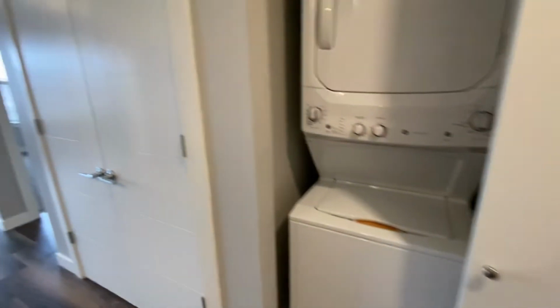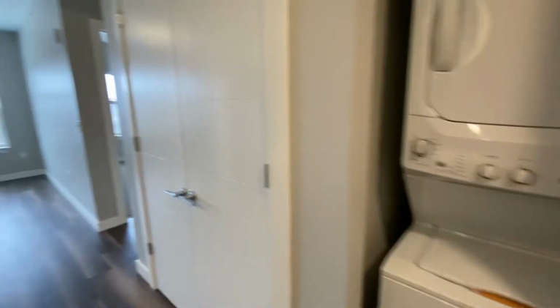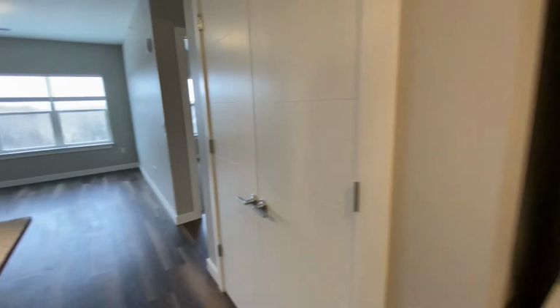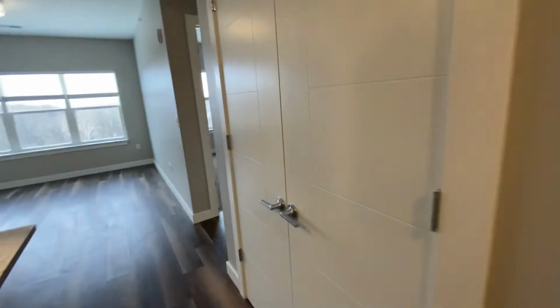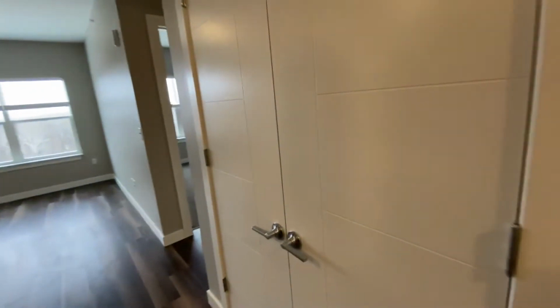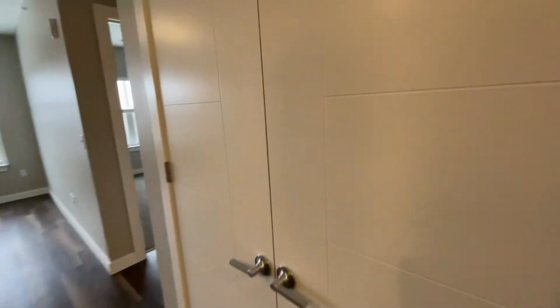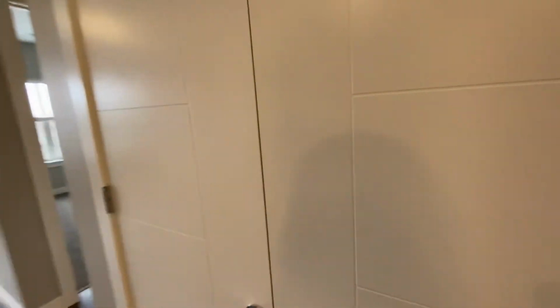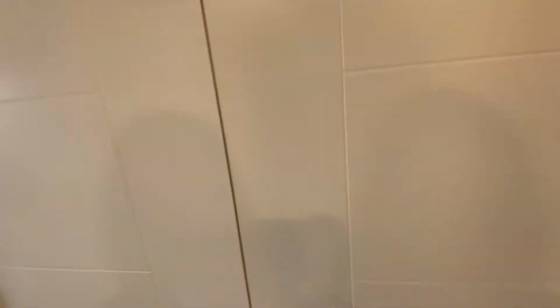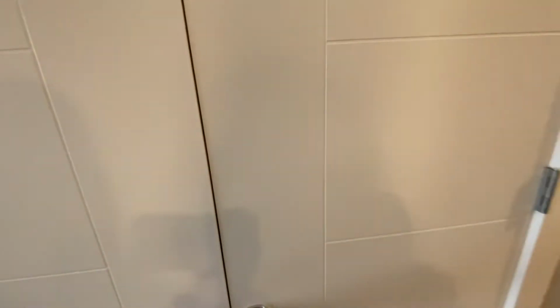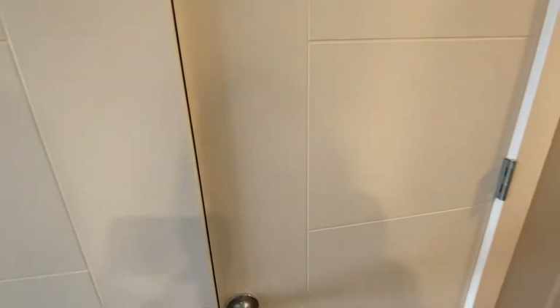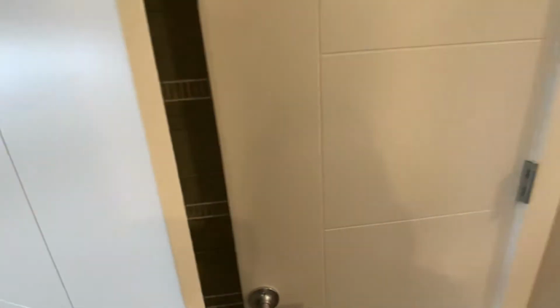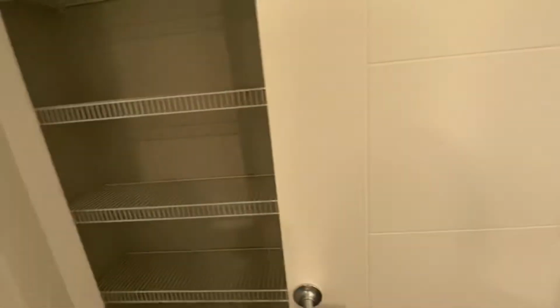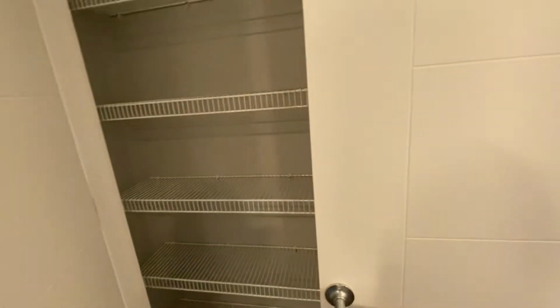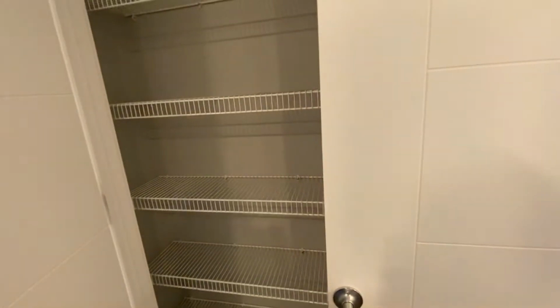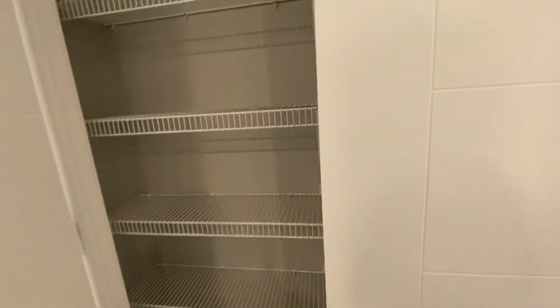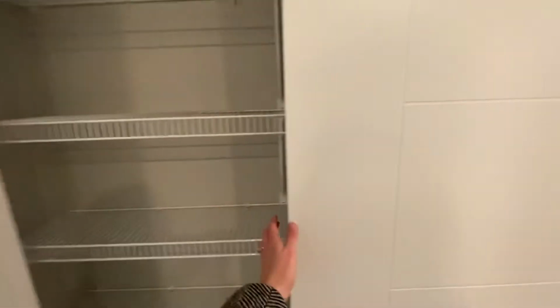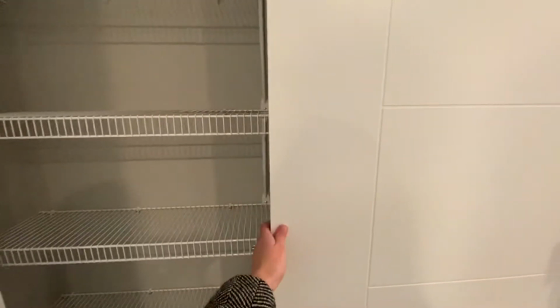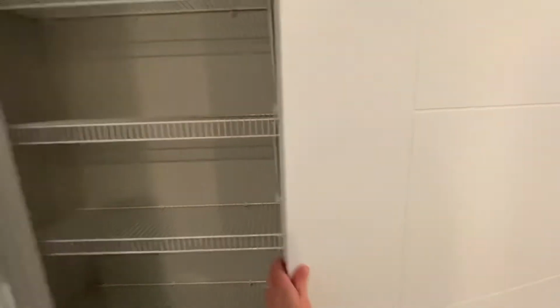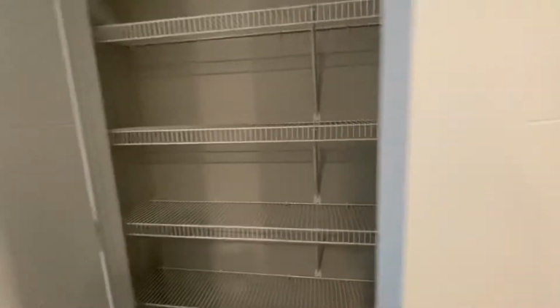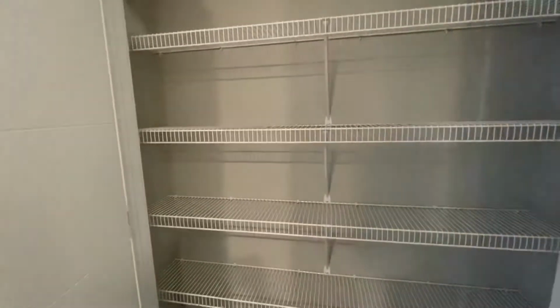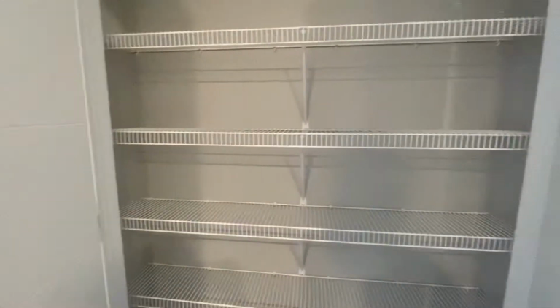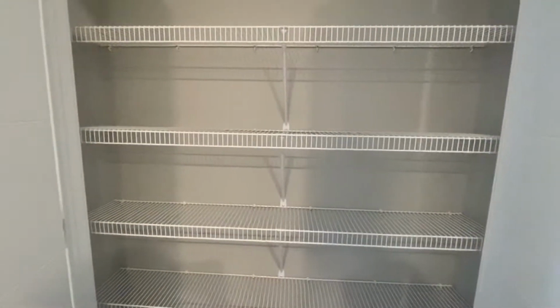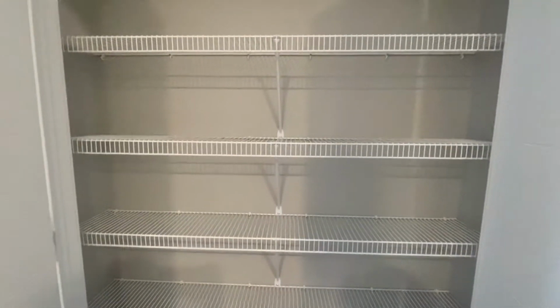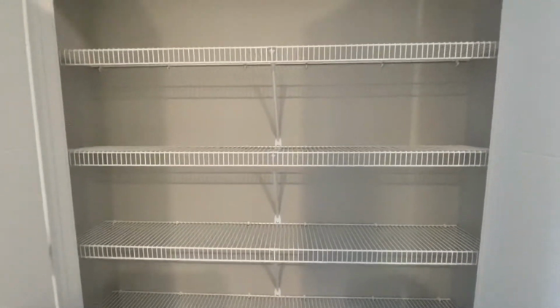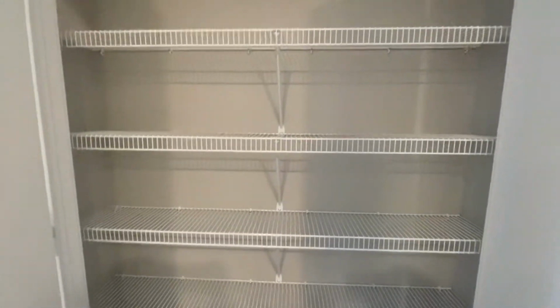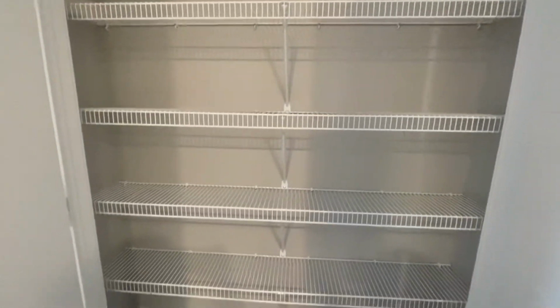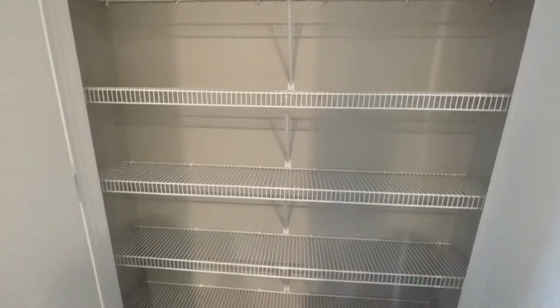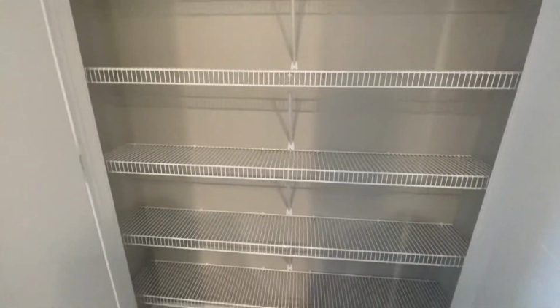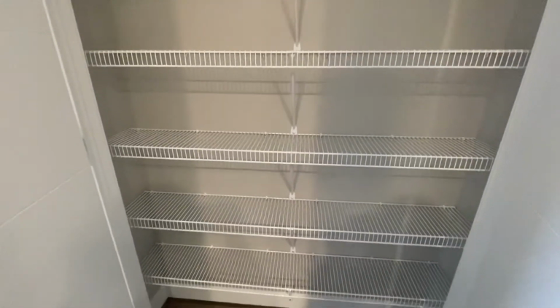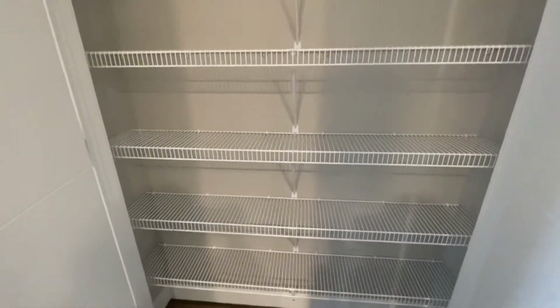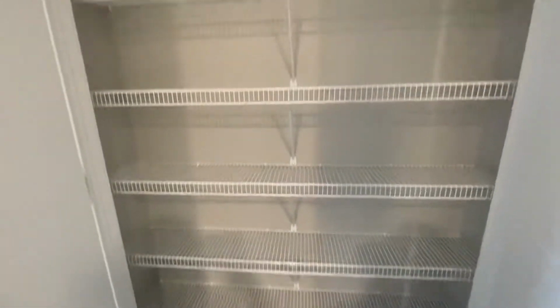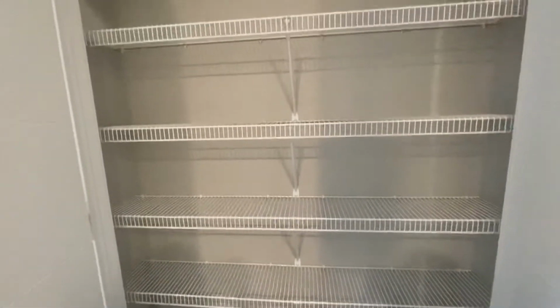And then this is one of my favorite features. You have a double-door pantry. Imagine all of the goodies you can store in here — so much shelving.